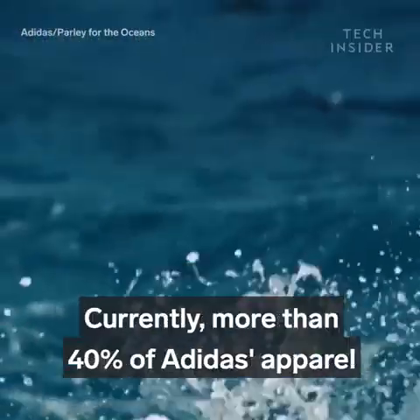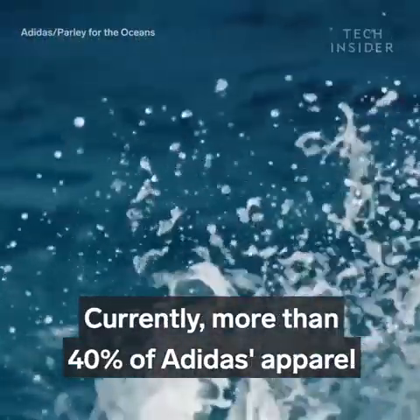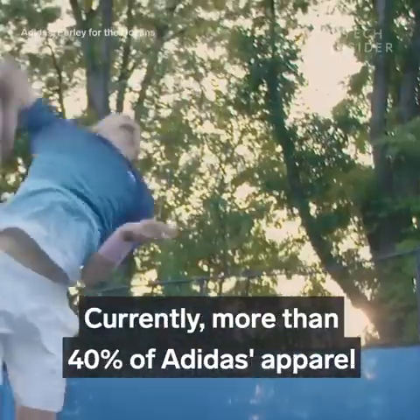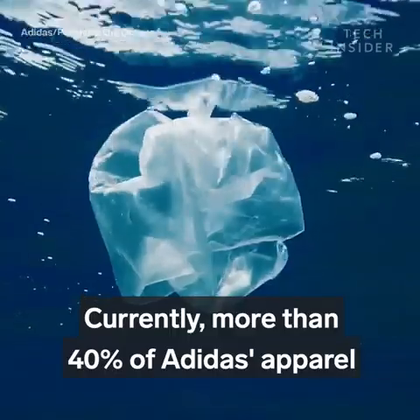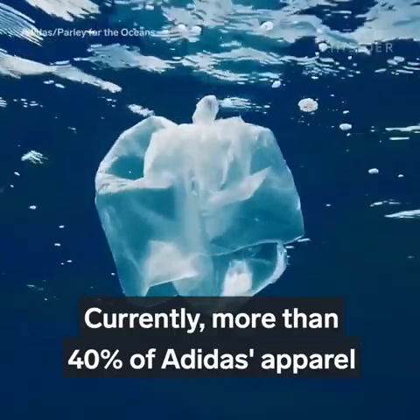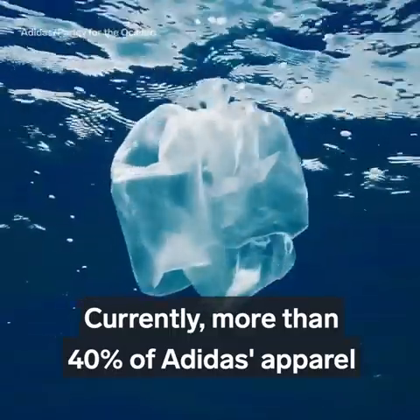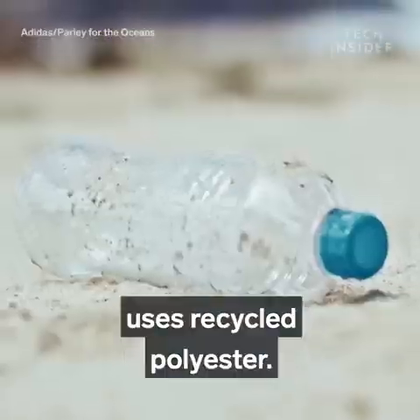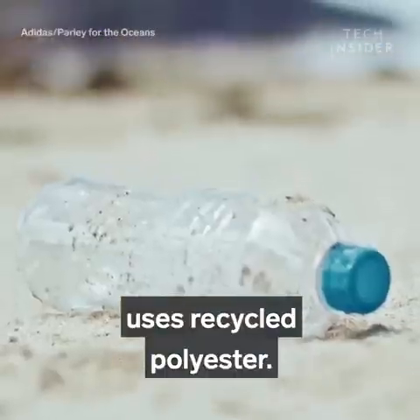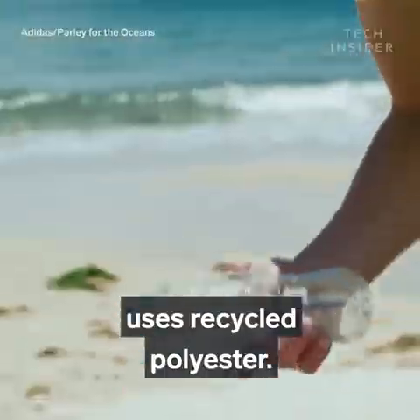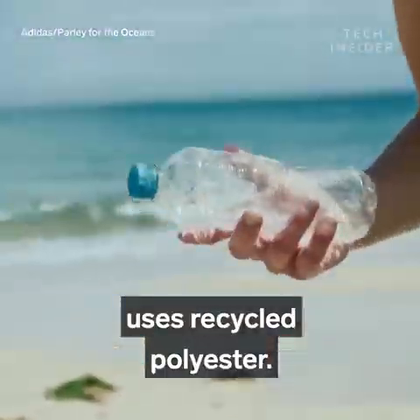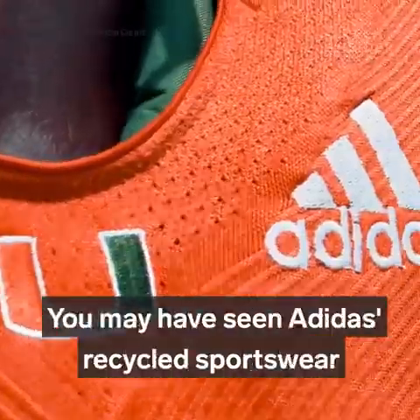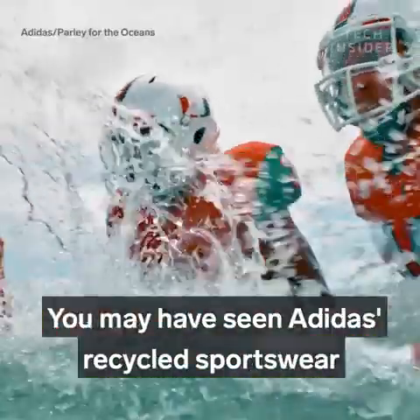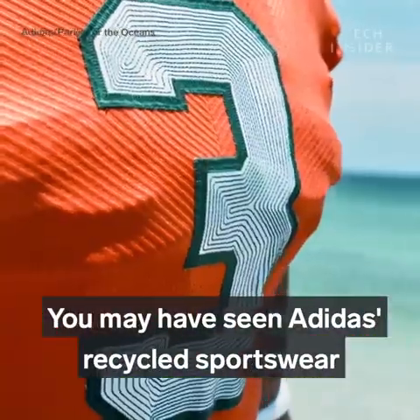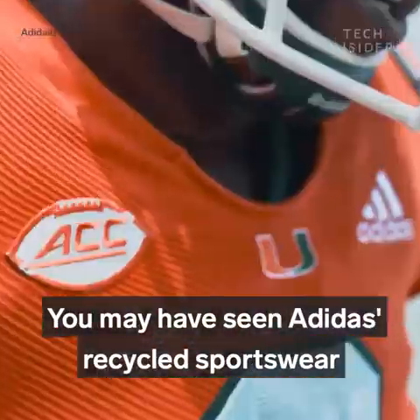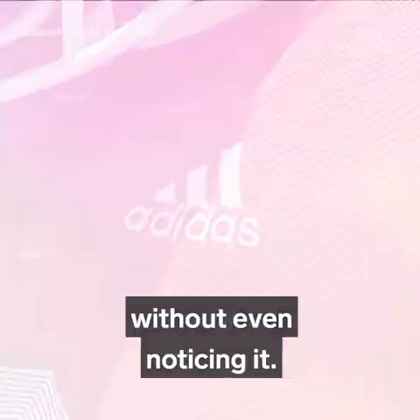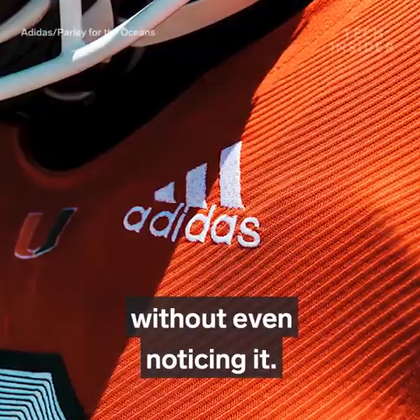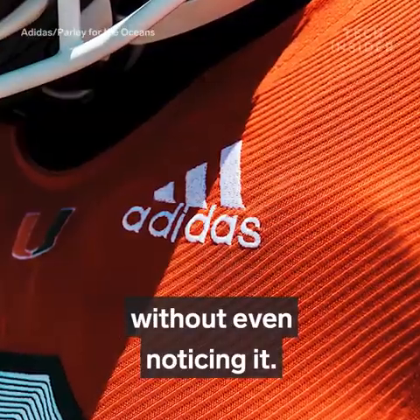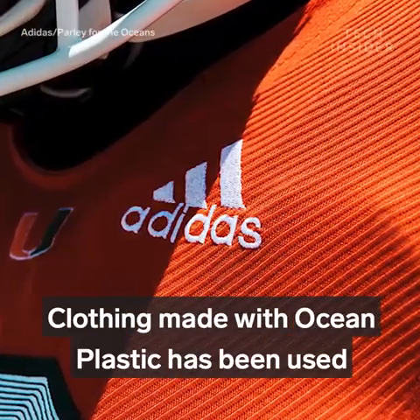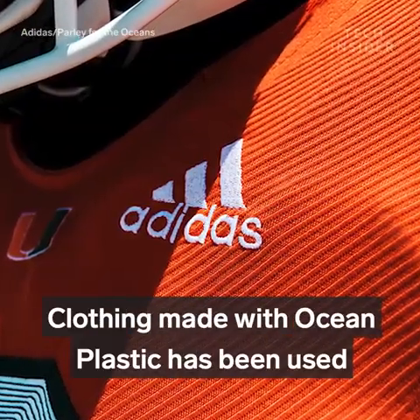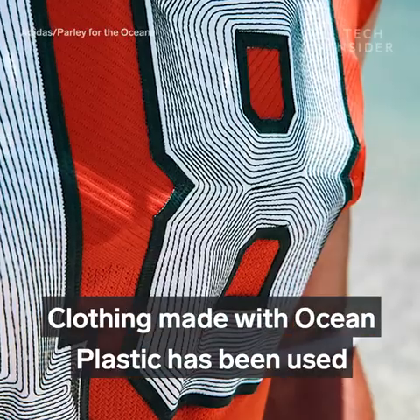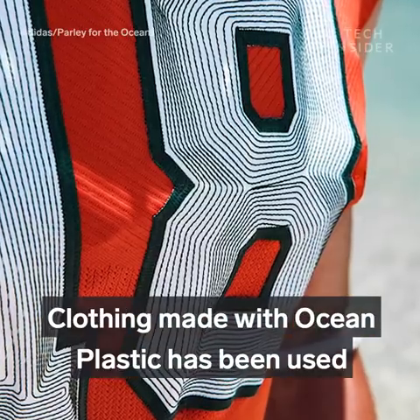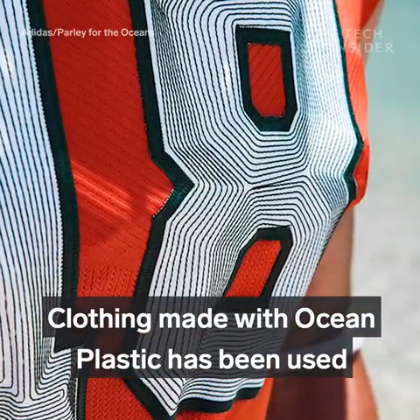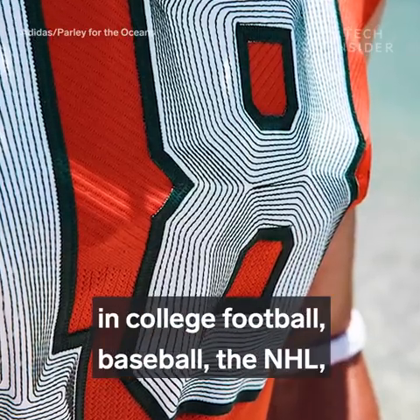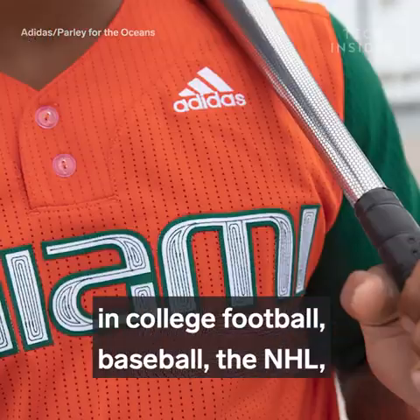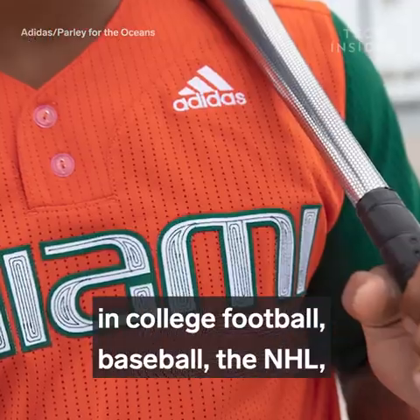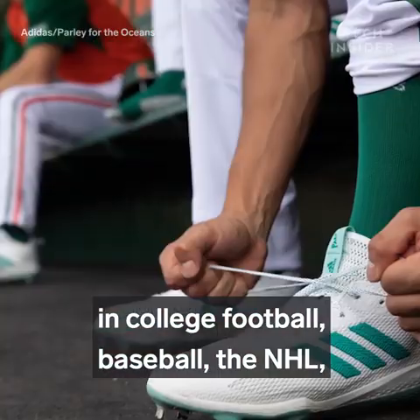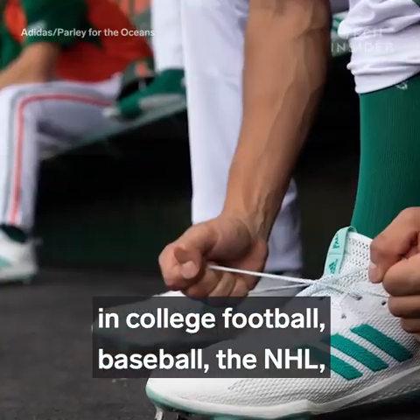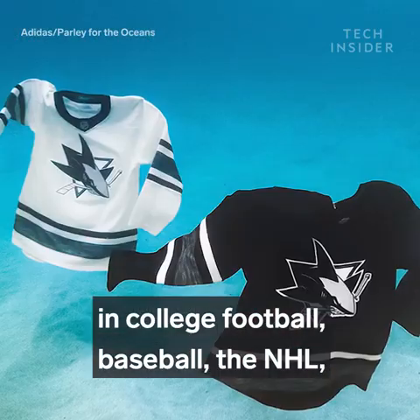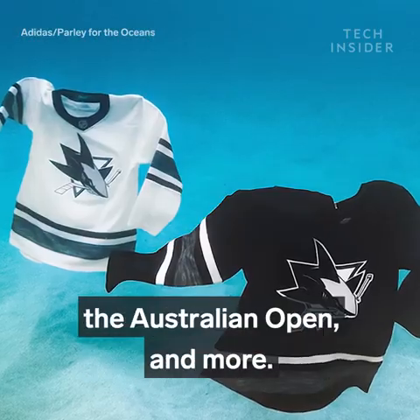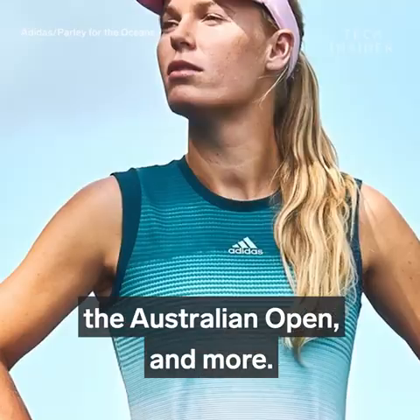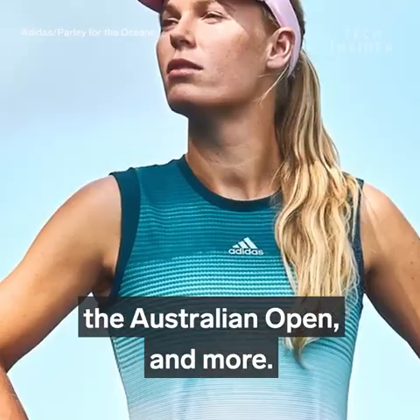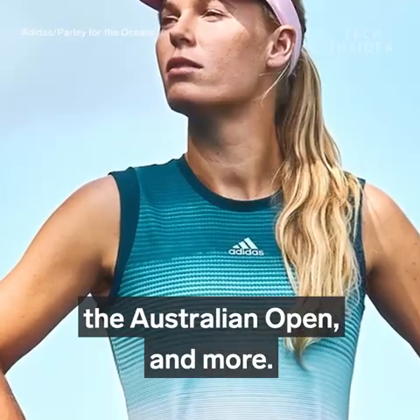Currently, more than 40% of Adidas apparel uses recycled polyester. You may have seen Adidas recycled sportswear without even noticing it. Clothing made with ocean plastic has been used in college football, baseball, the NHL, the Australian Open, and more.